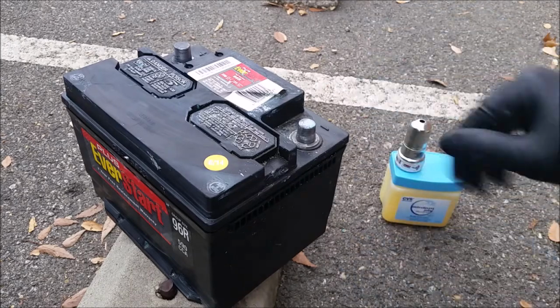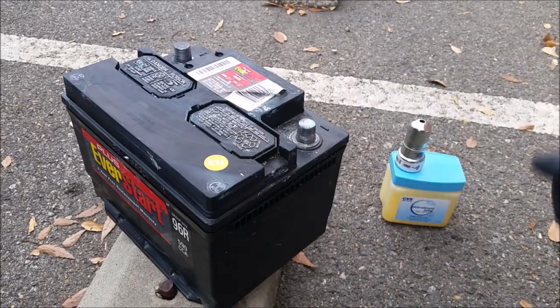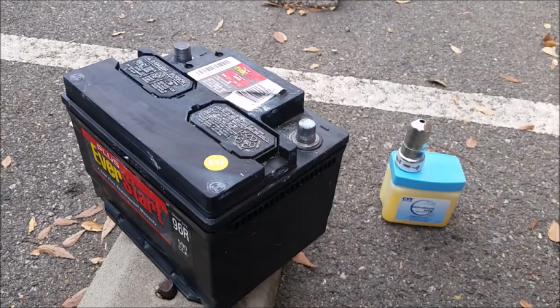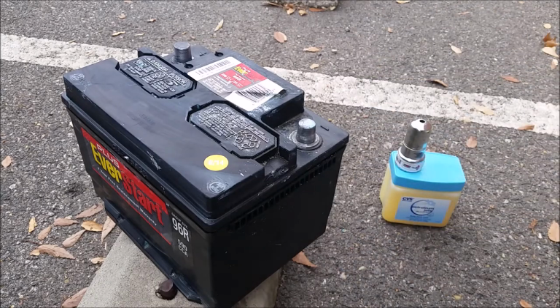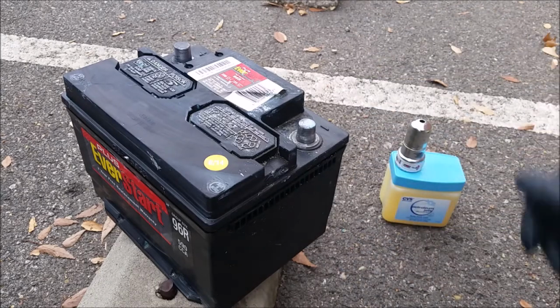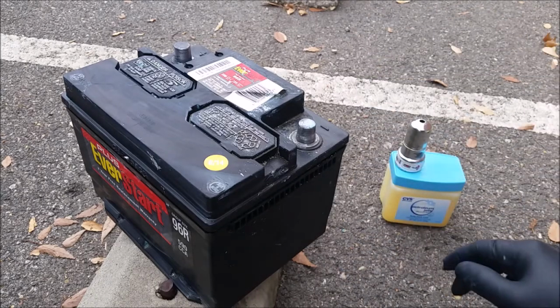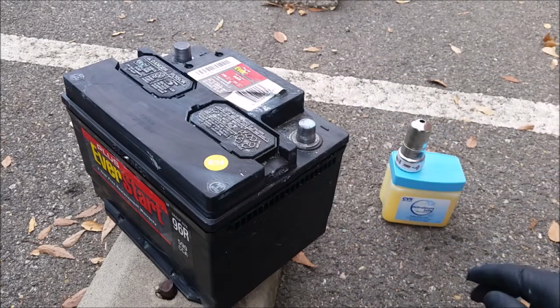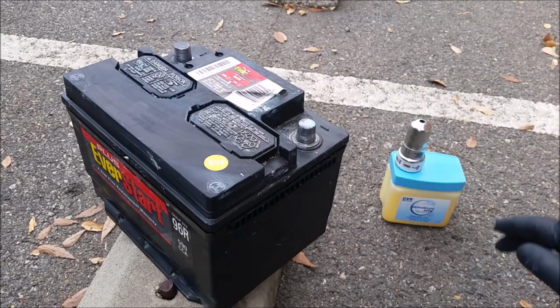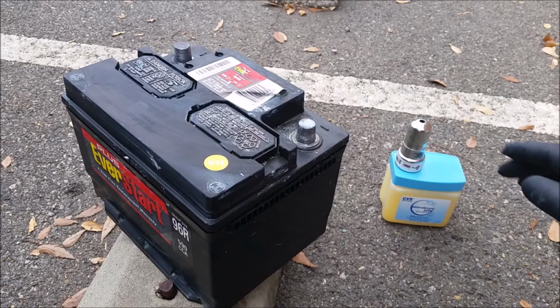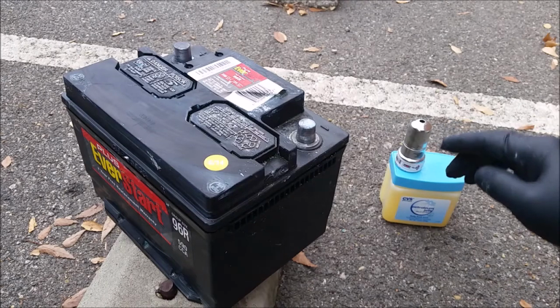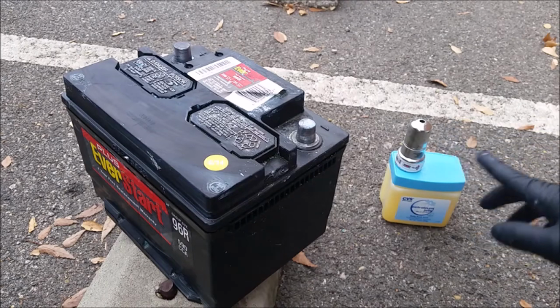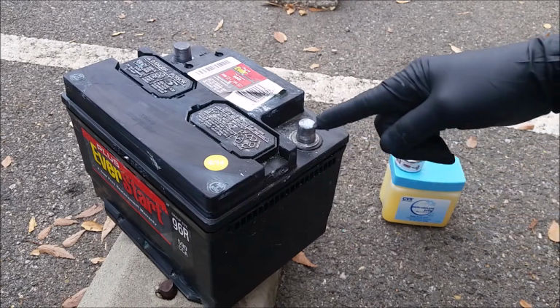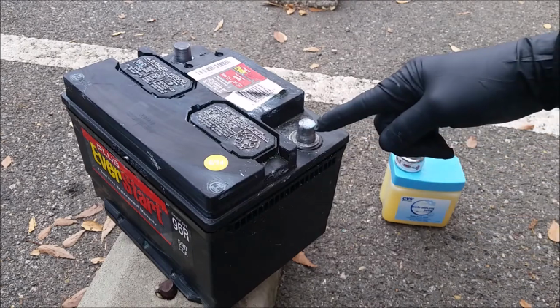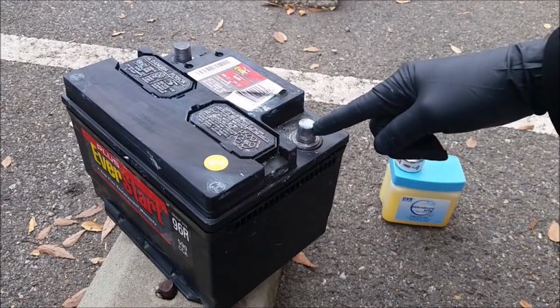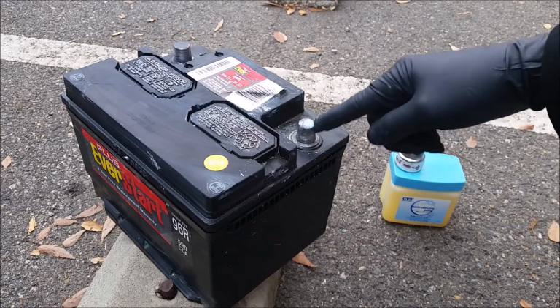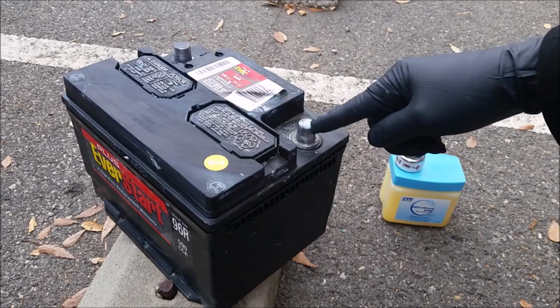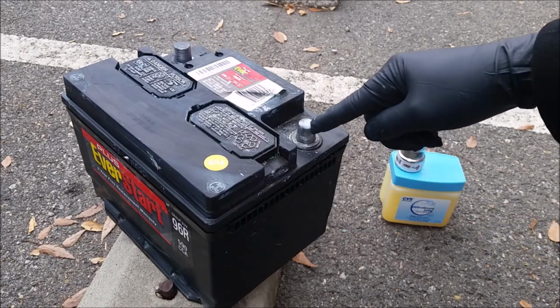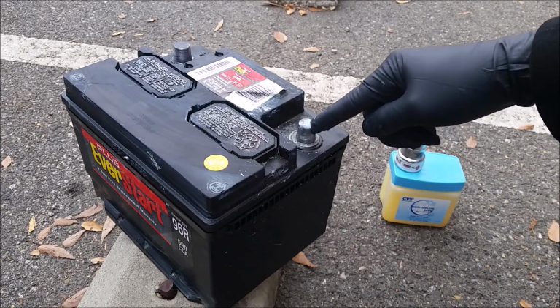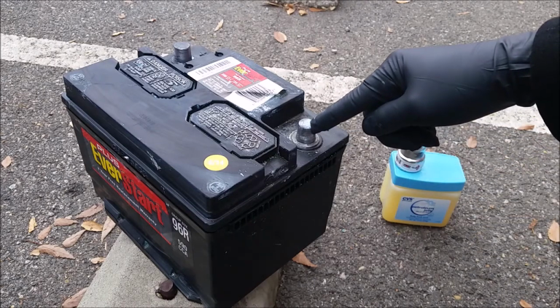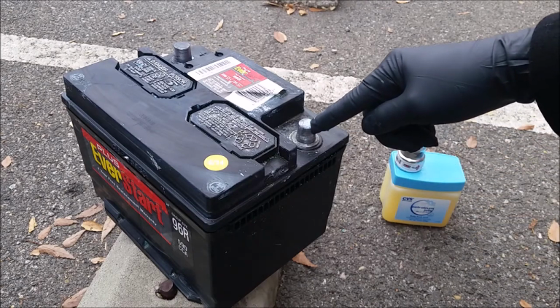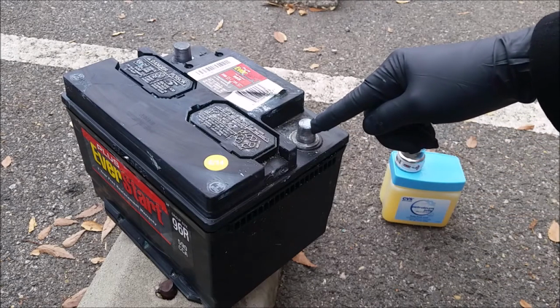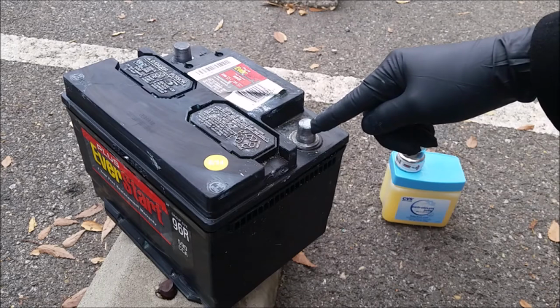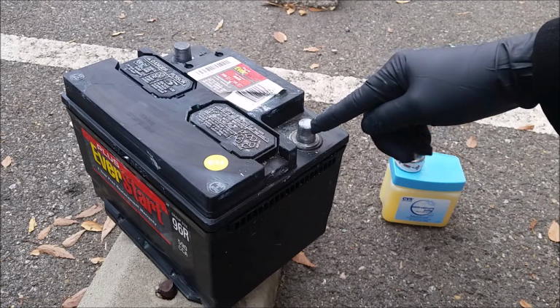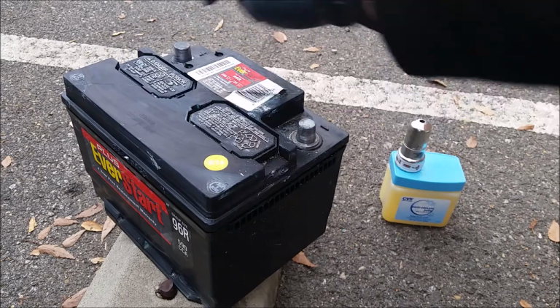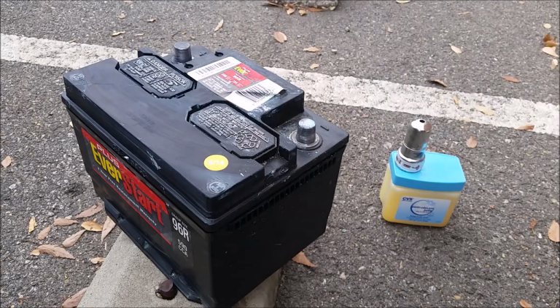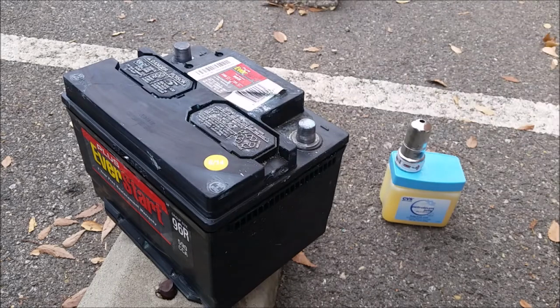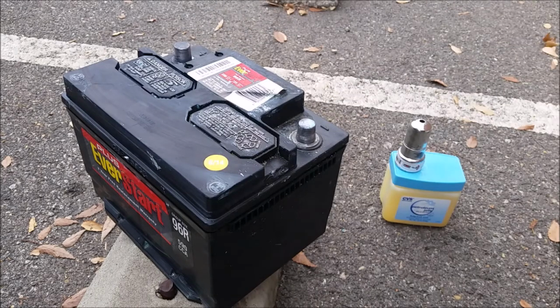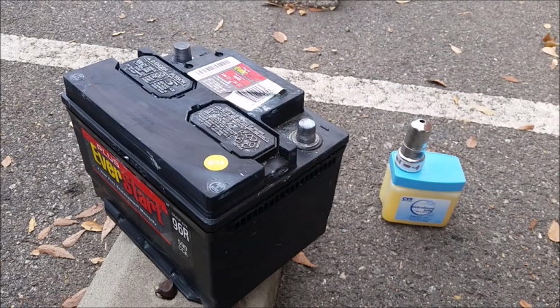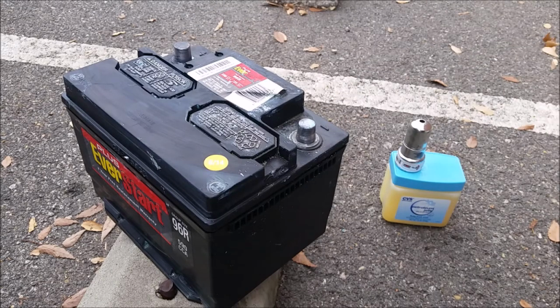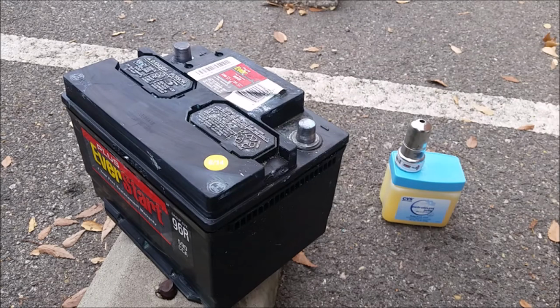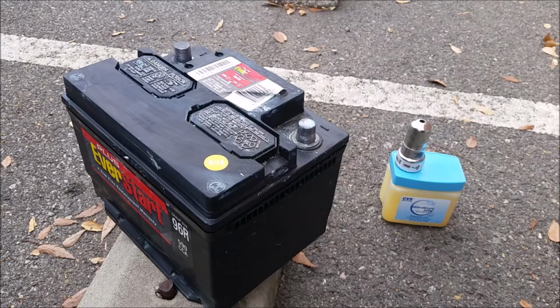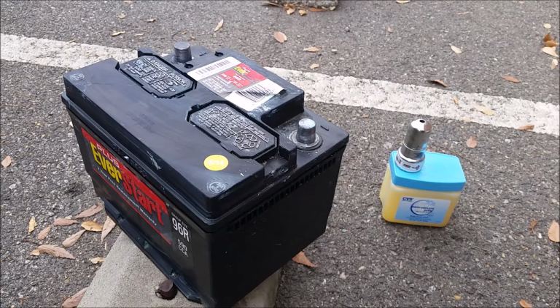I'm going to be wearing gloves and I have safety glasses on just in case, because battery acid is no joke. Some backstory — my battery posts had corroded with battery acid to the point where the cables are no longer making contact with the battery.